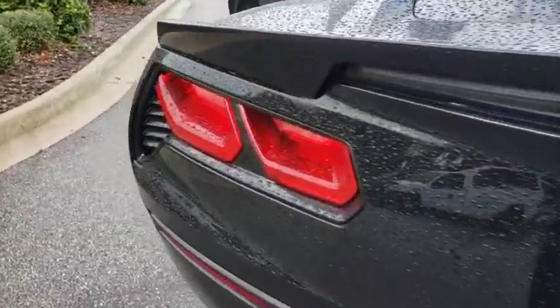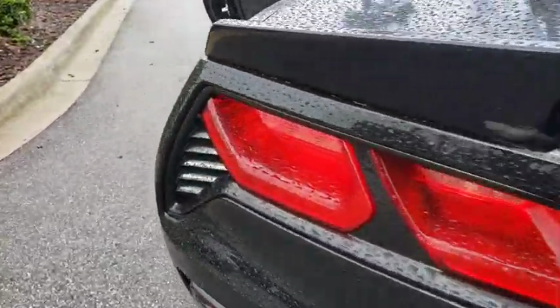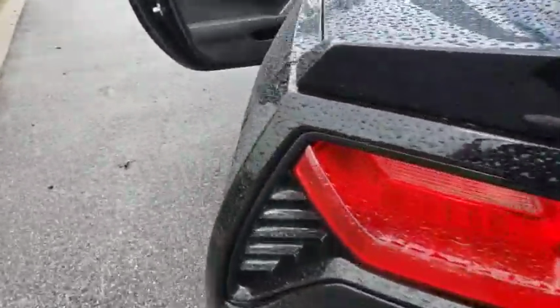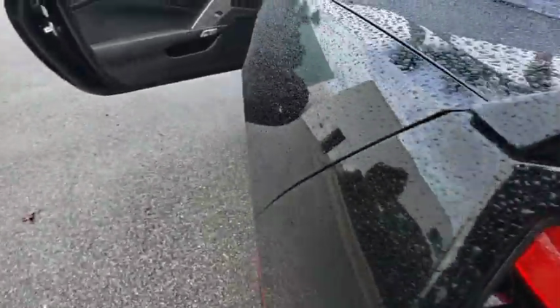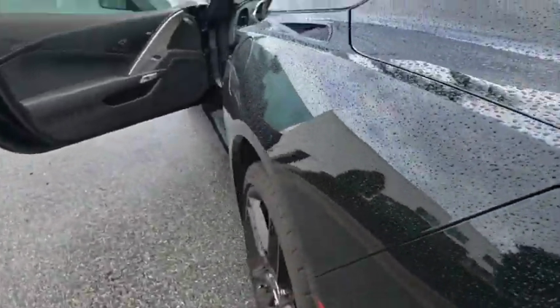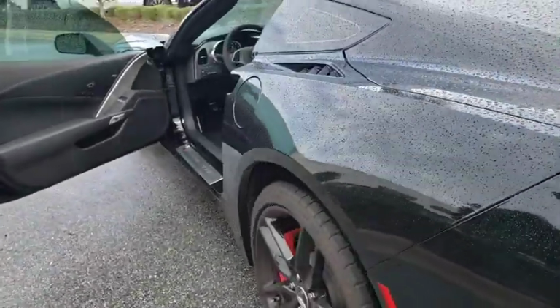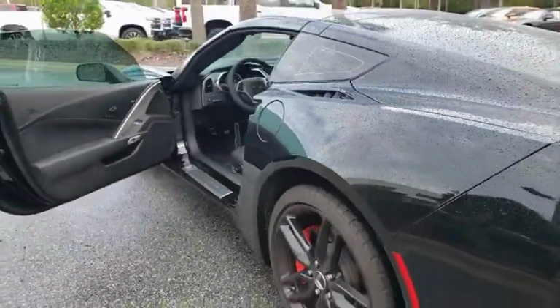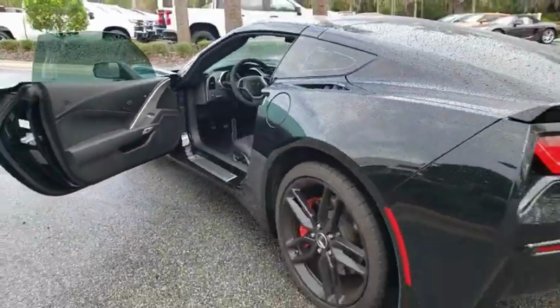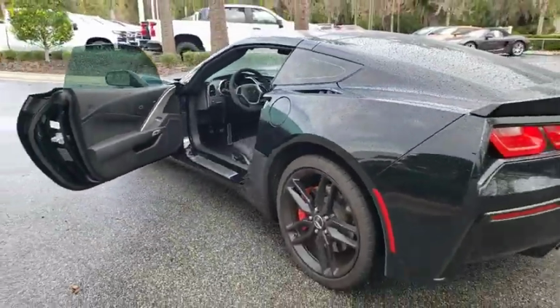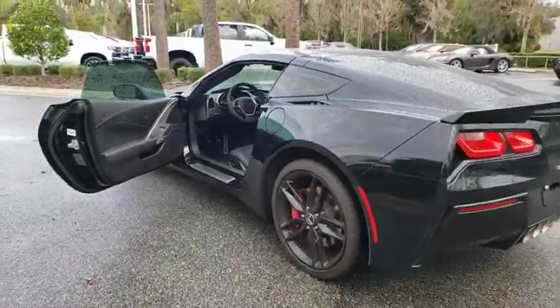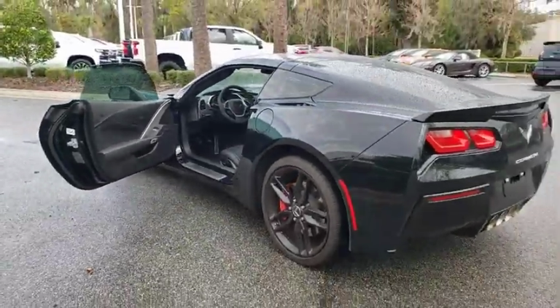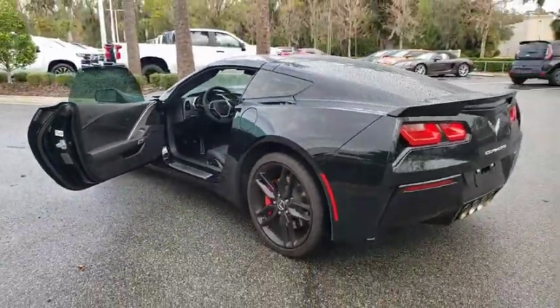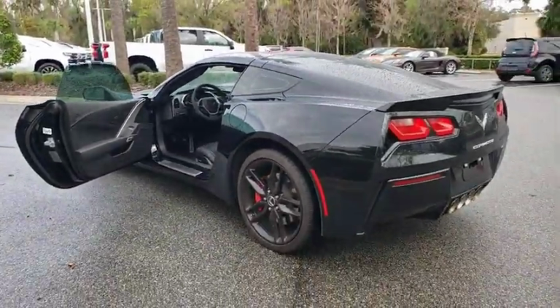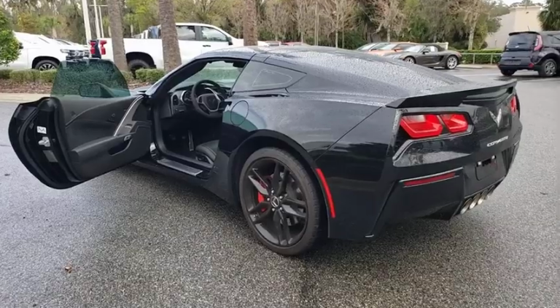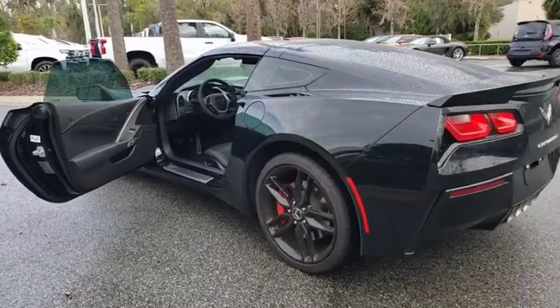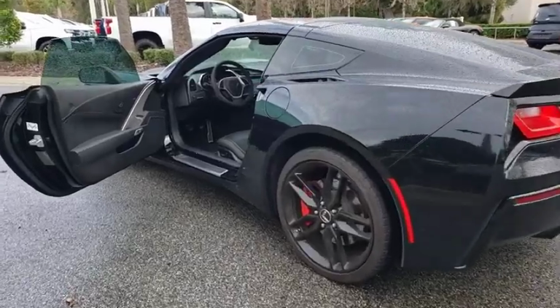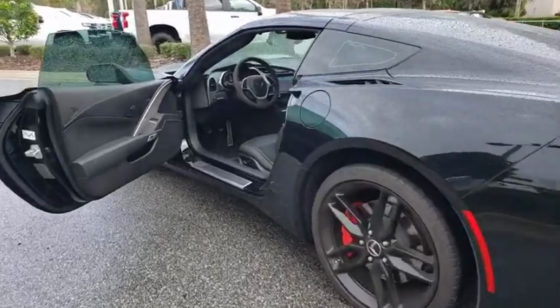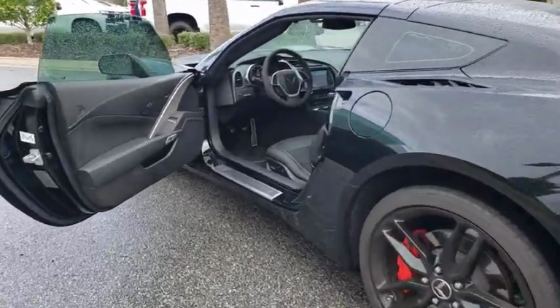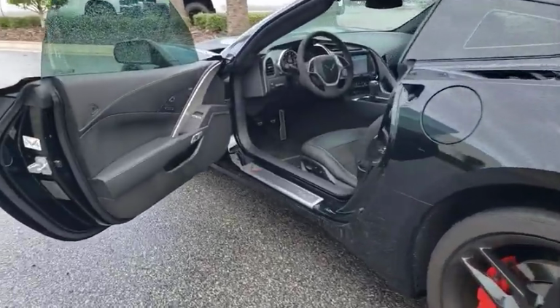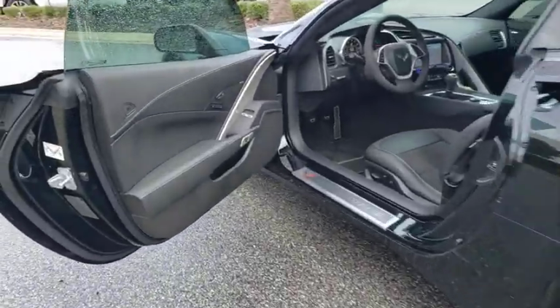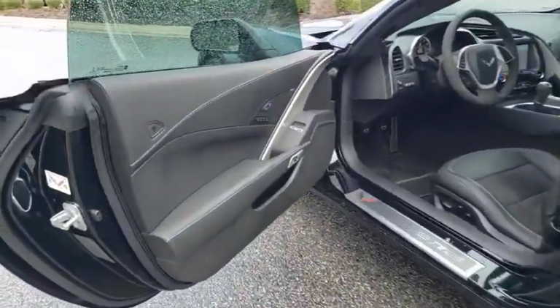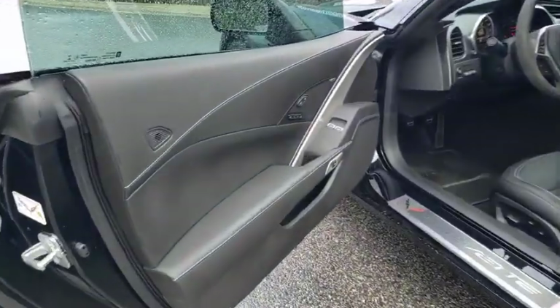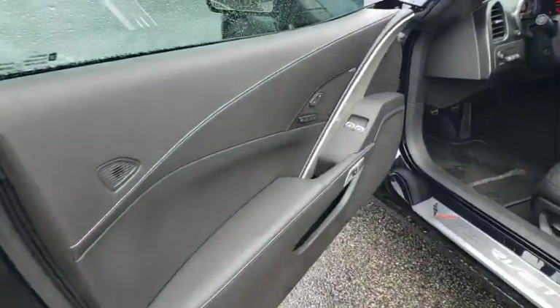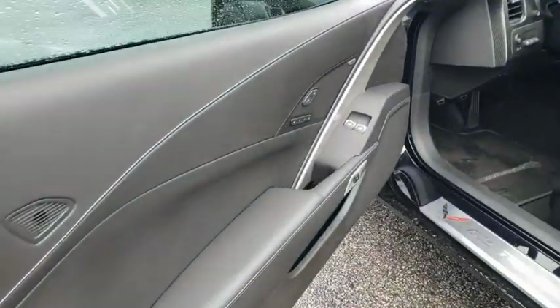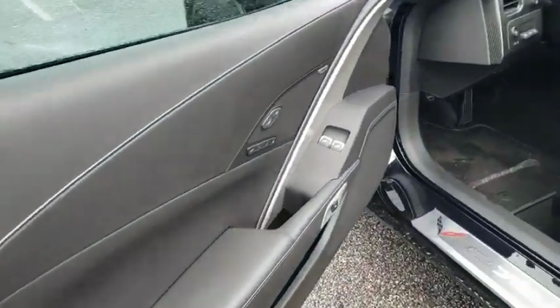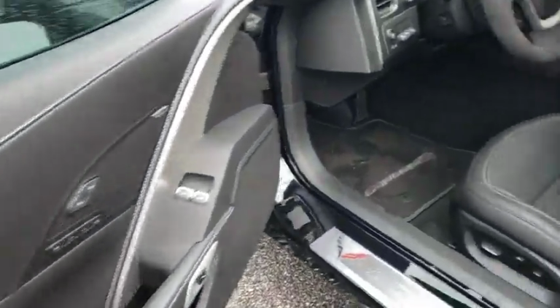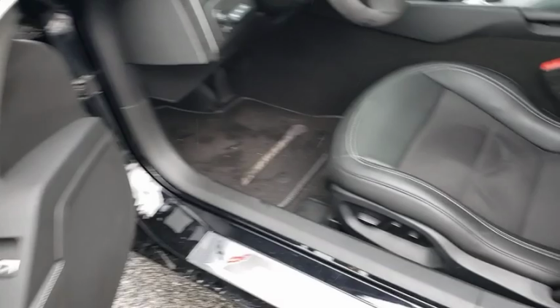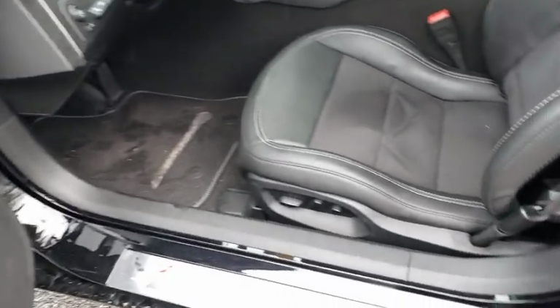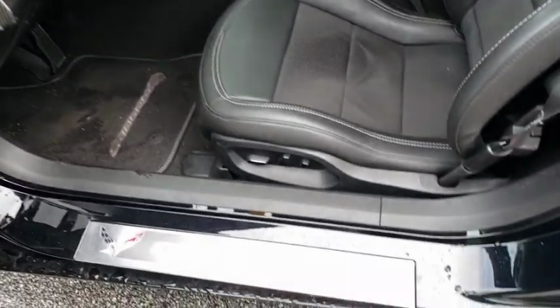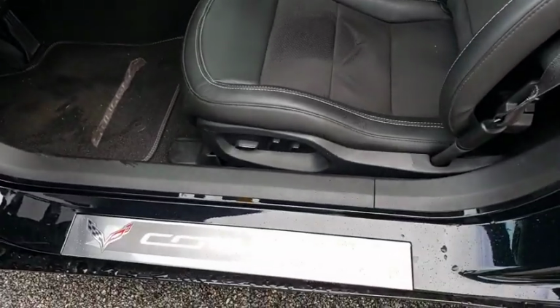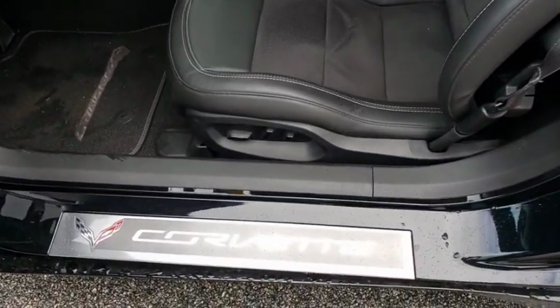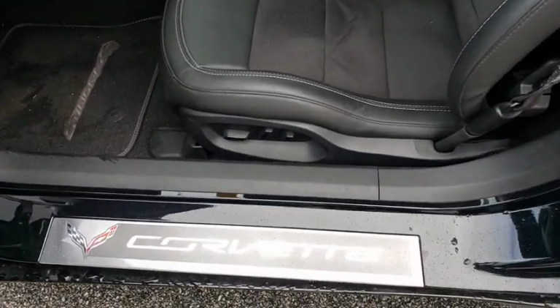Keyless entry, steering wheel audio controls, navigation system, backup camera, traction control, stability control, power passenger seat, anti-lock braking system, leather-wrapped steering wheel, Bluetooth.